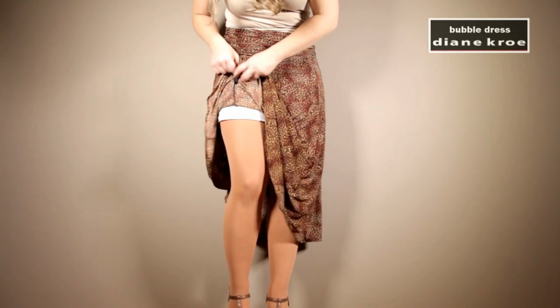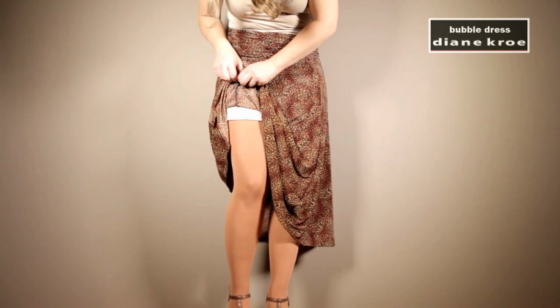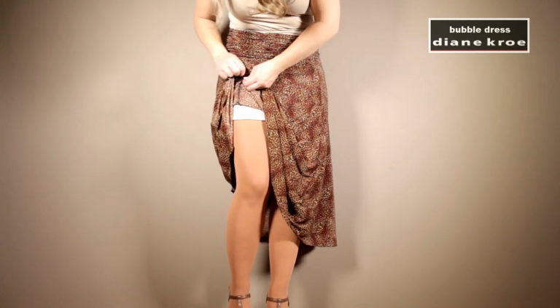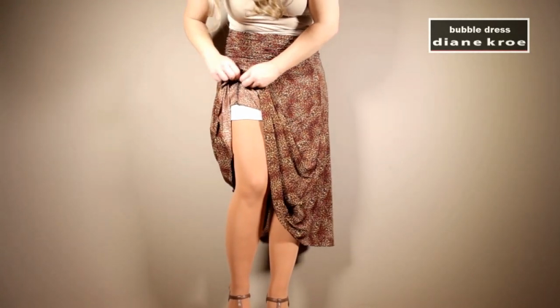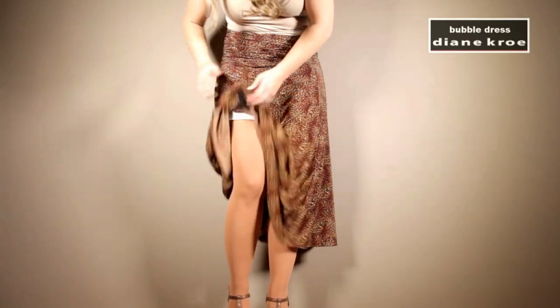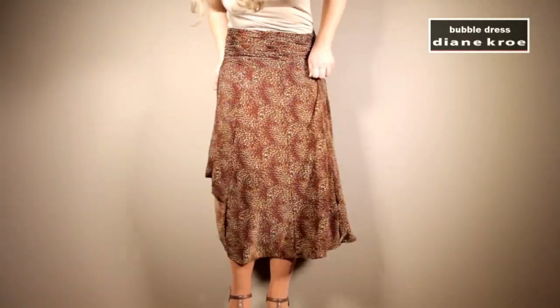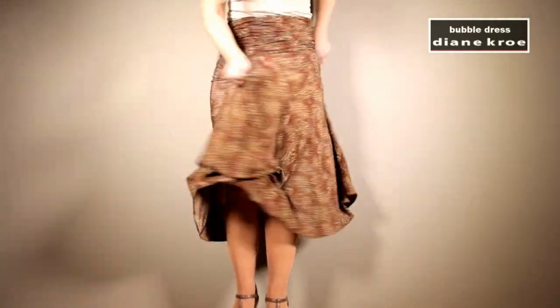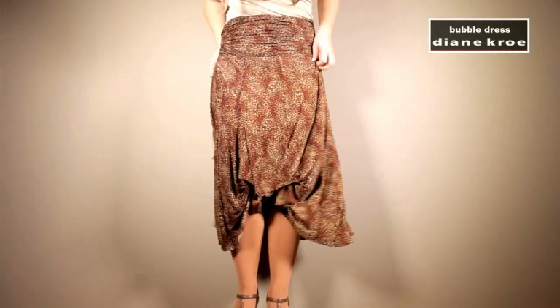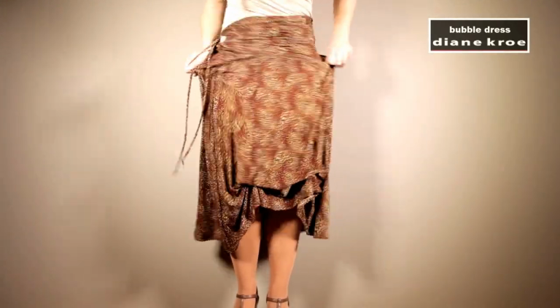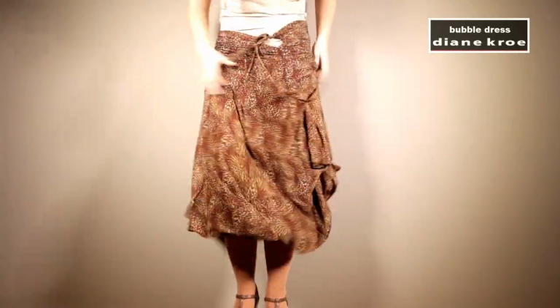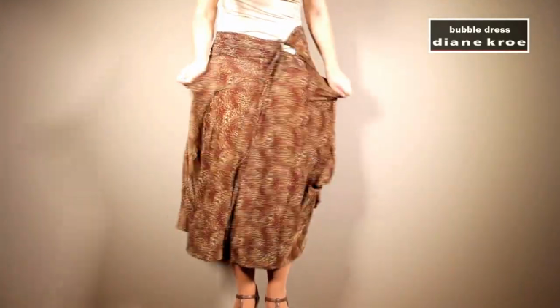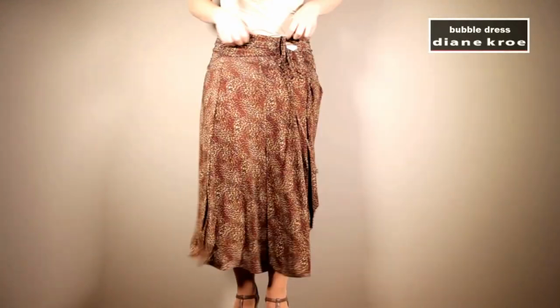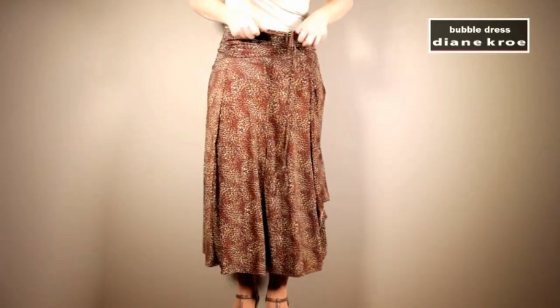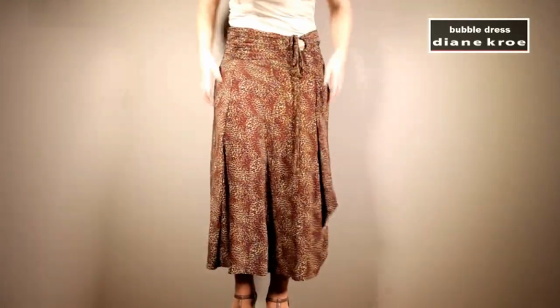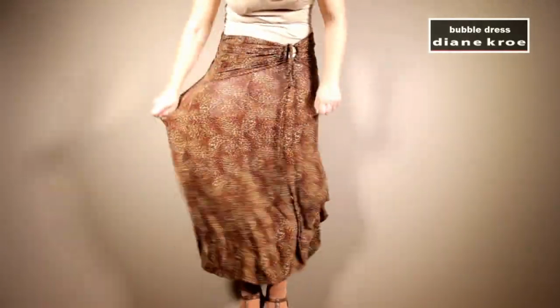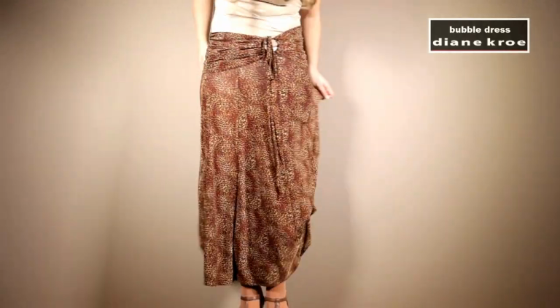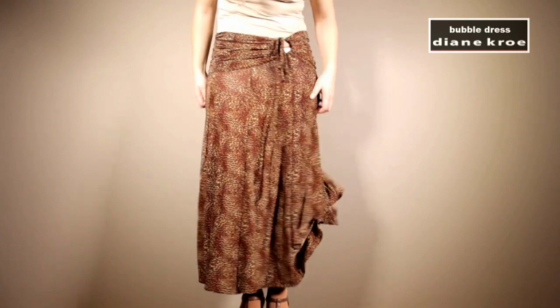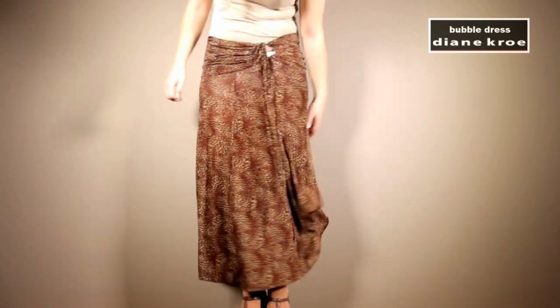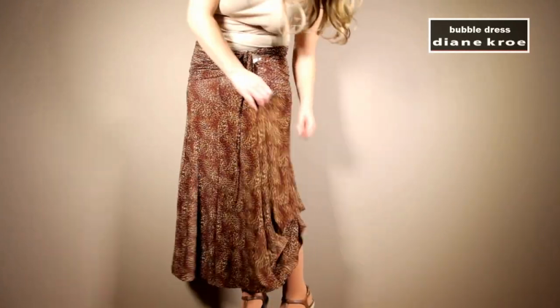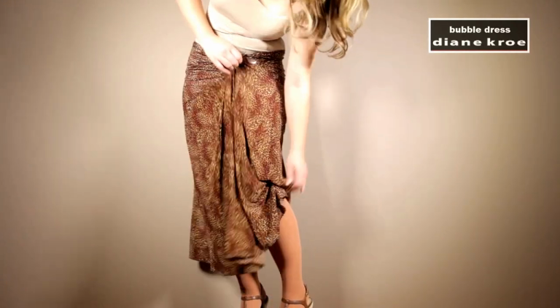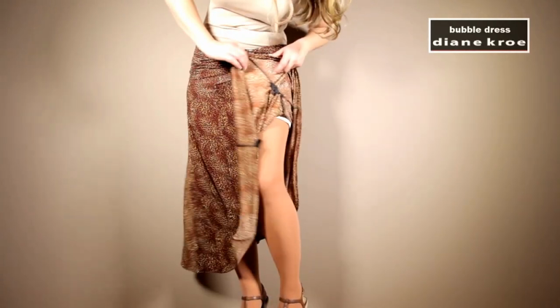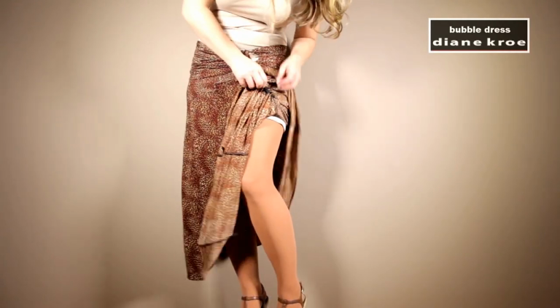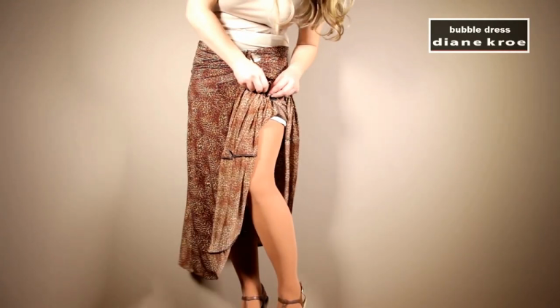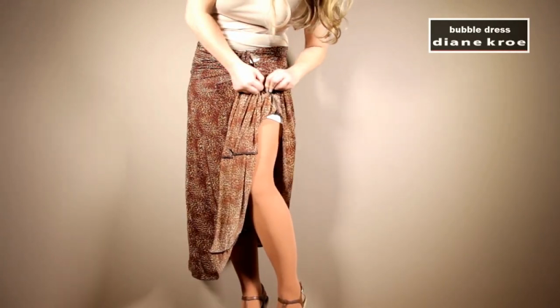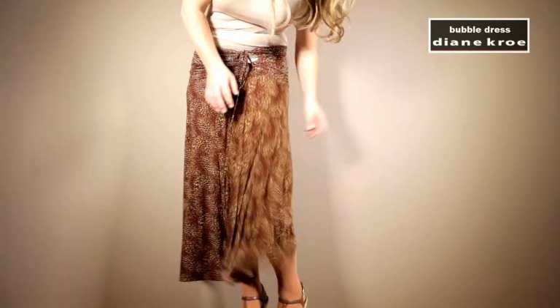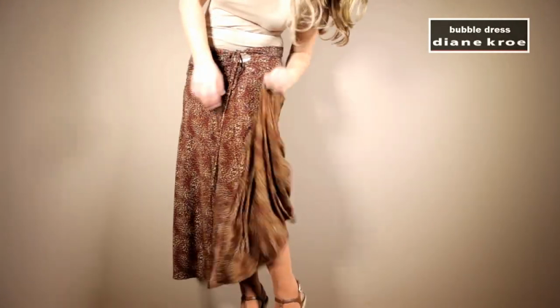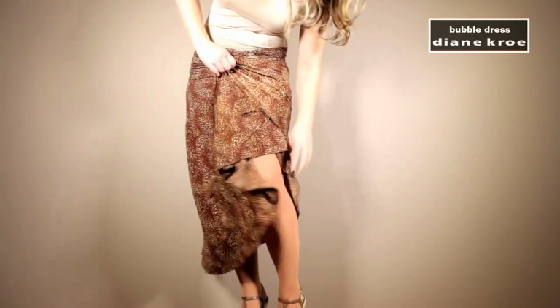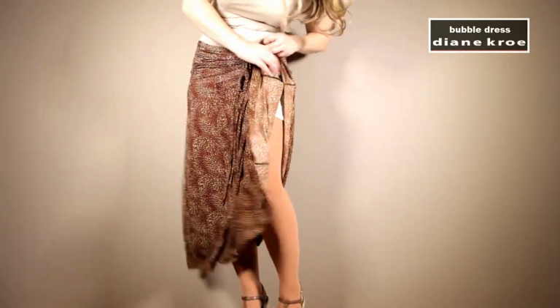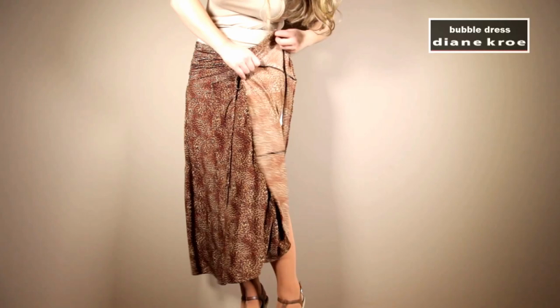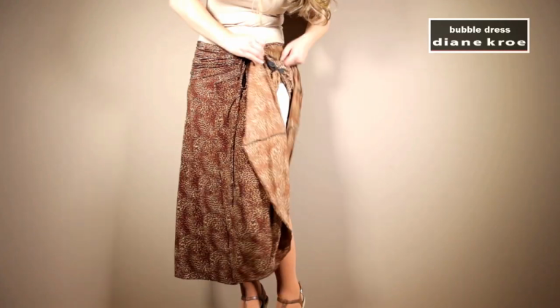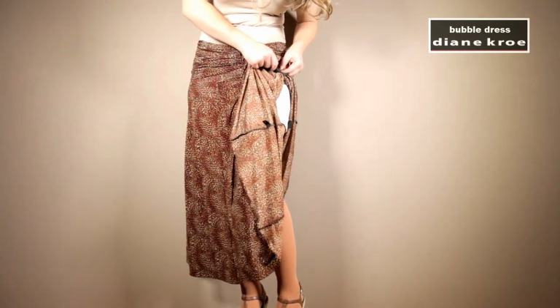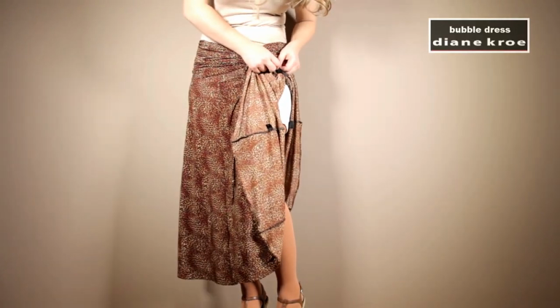So if you're traveling somewhere and you have to be covered, it's a really great style to have. You can also wear this as a winter or summer skirt depending on the pattern and color you want.